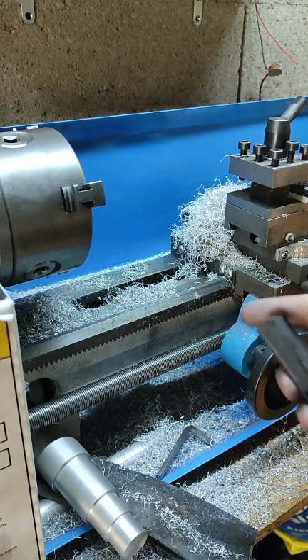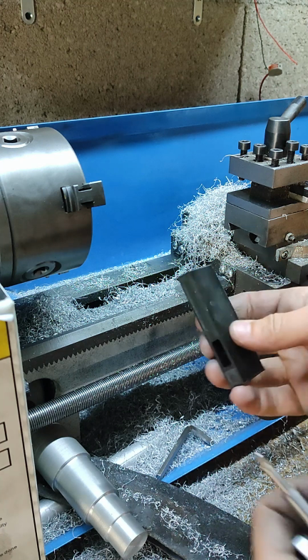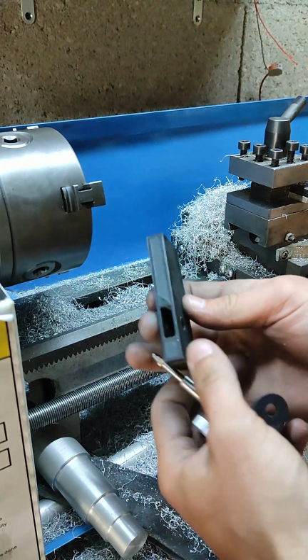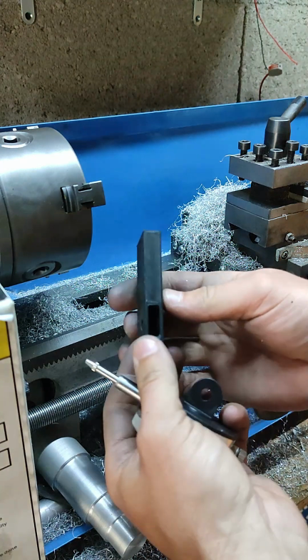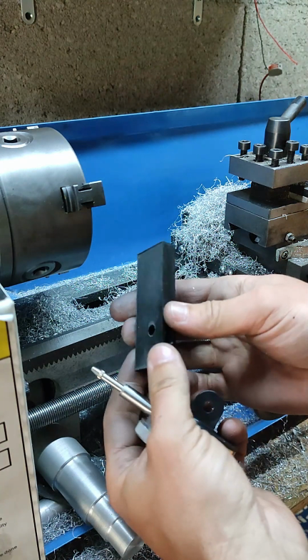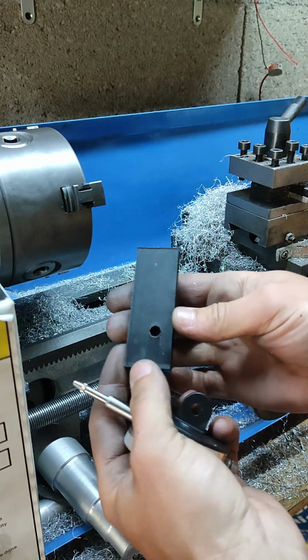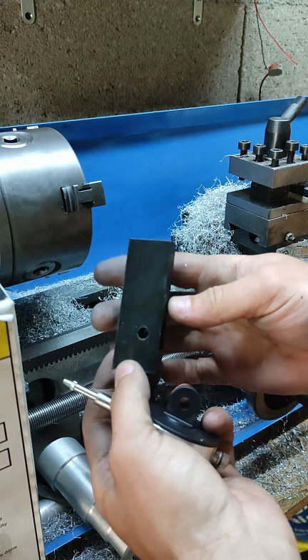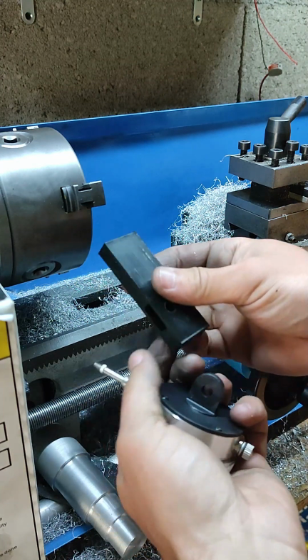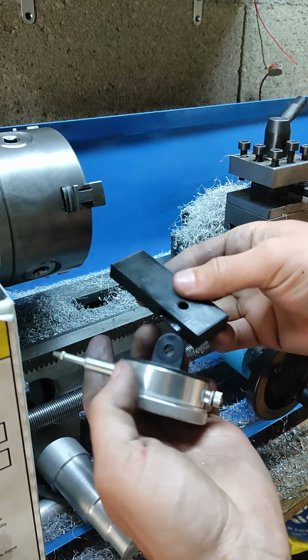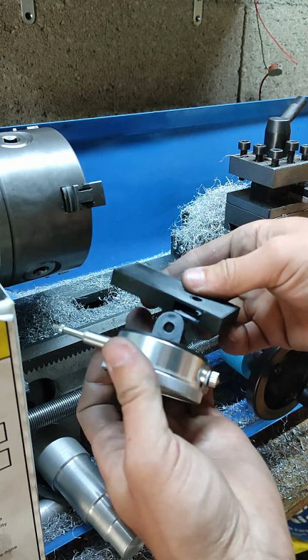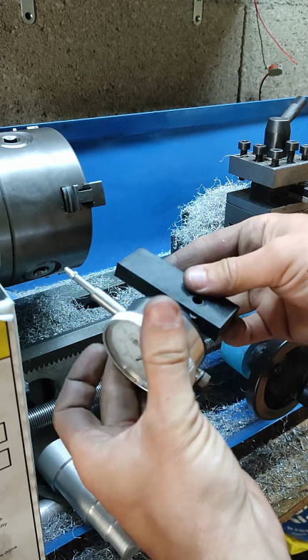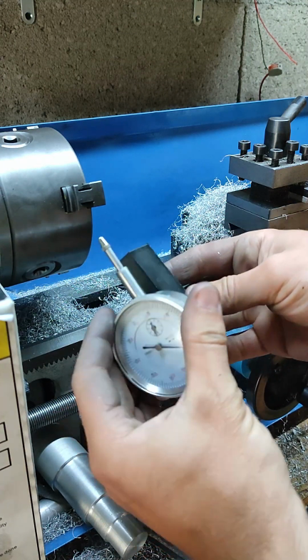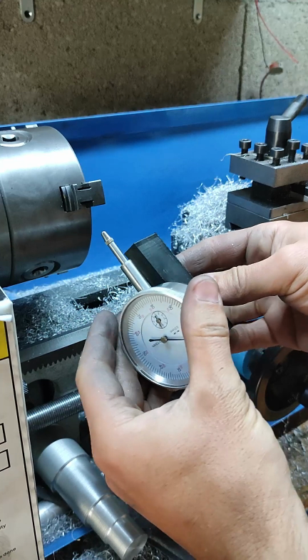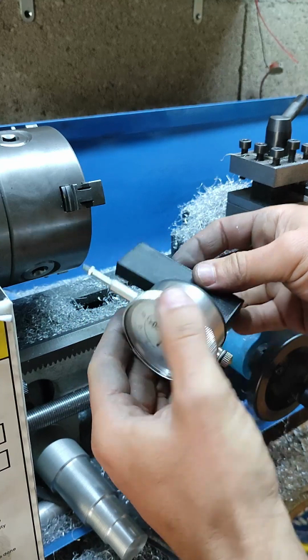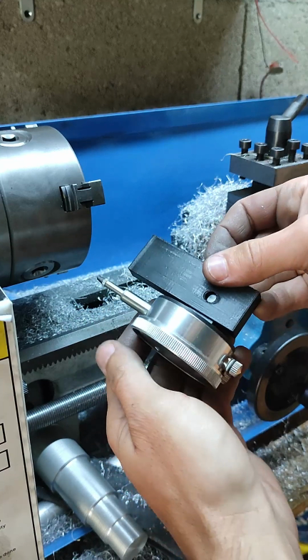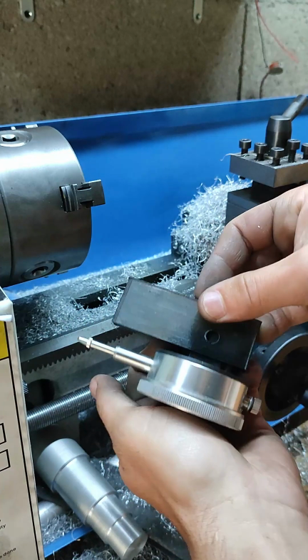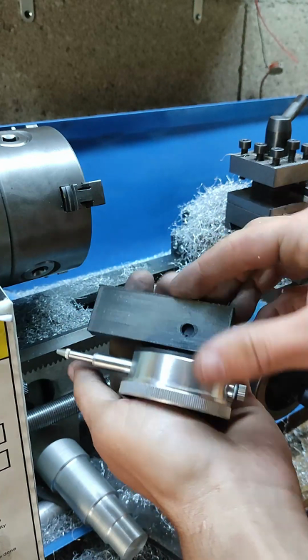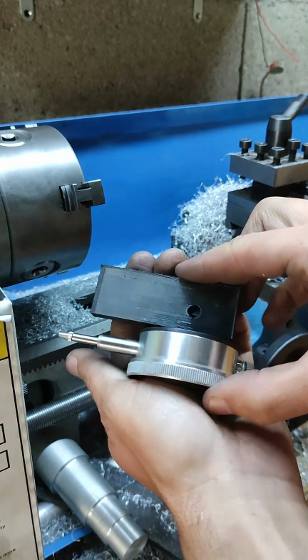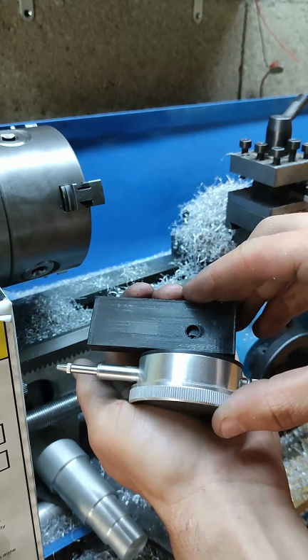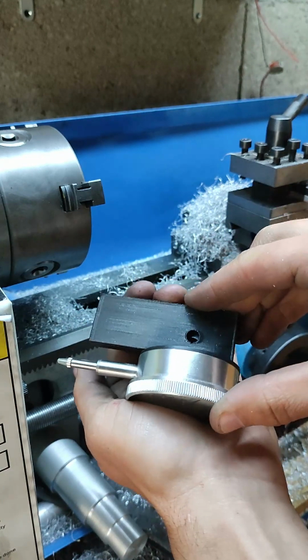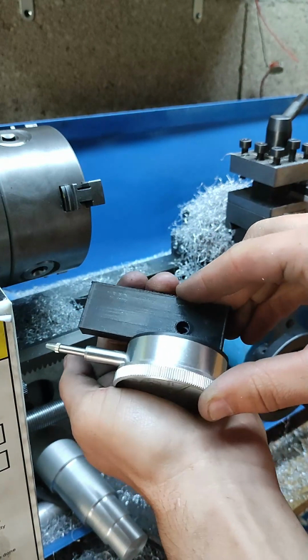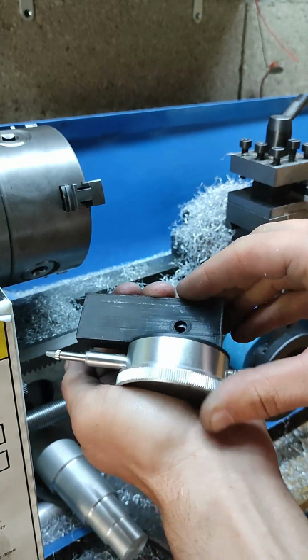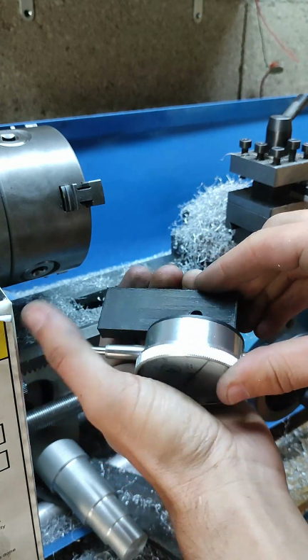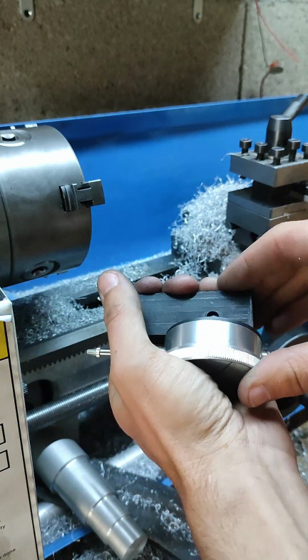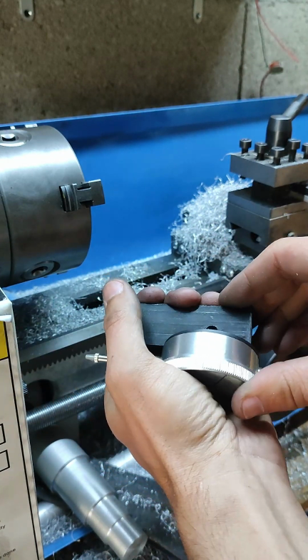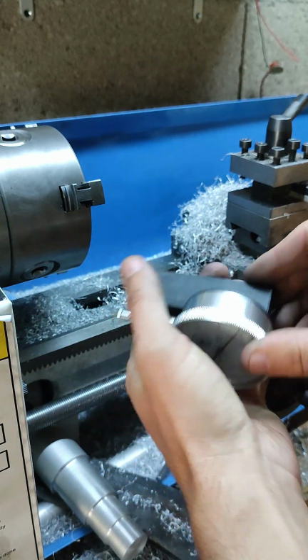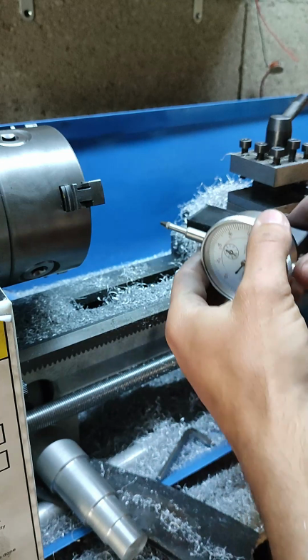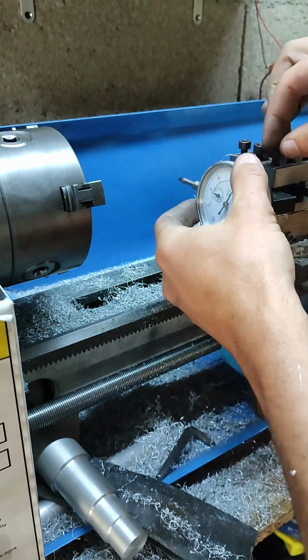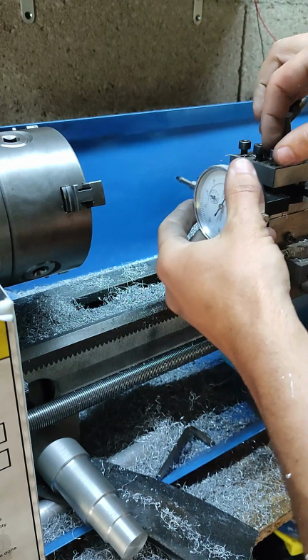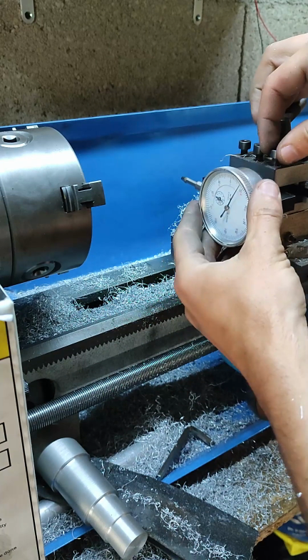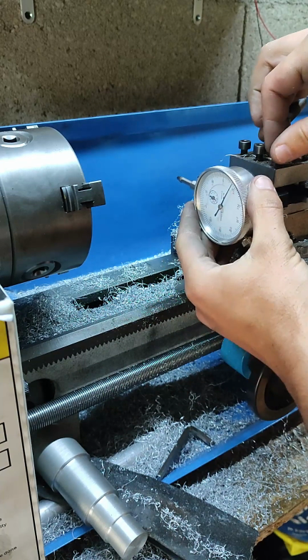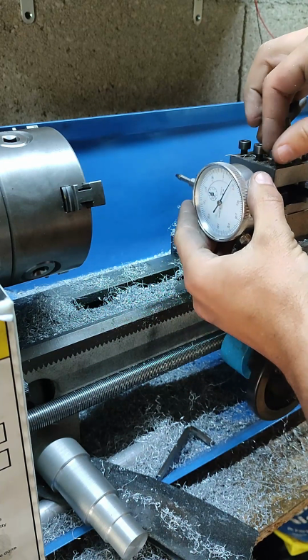To center your working piece, you will need a dial indicator and a 3D printed part. I put a link in the description. If you don't have a 3D printer, you can make your own adapter quite easily.